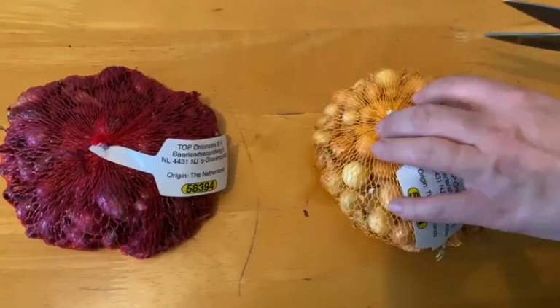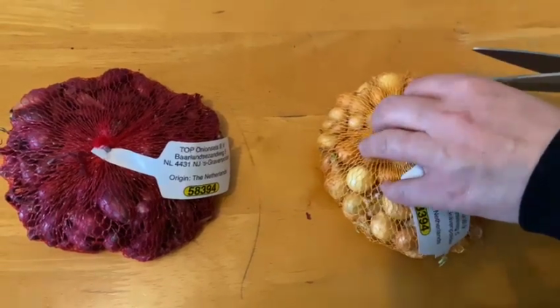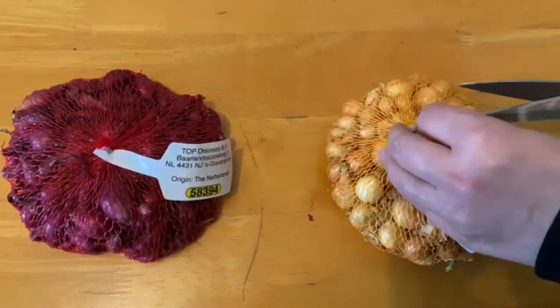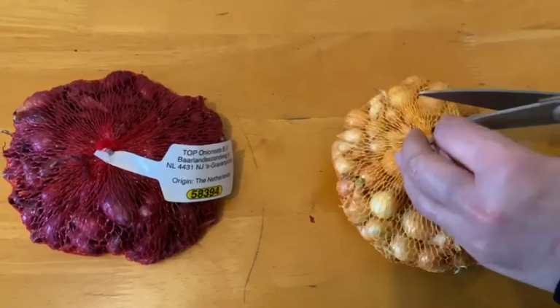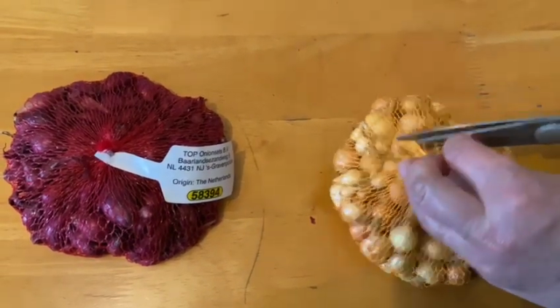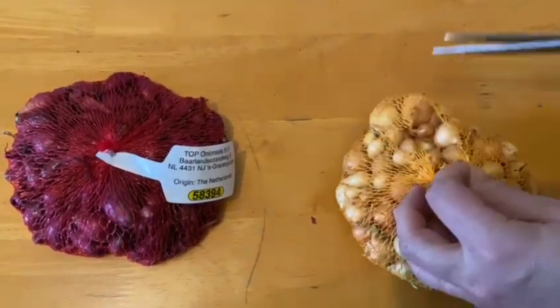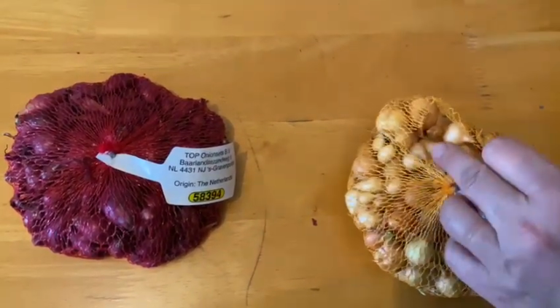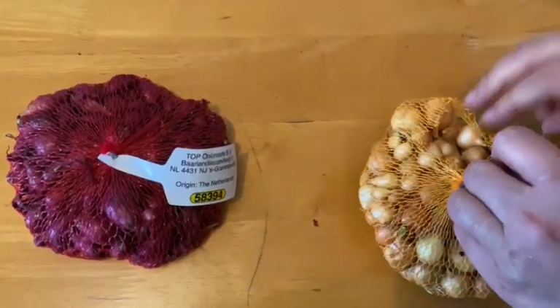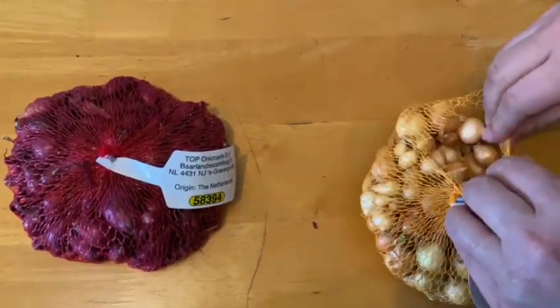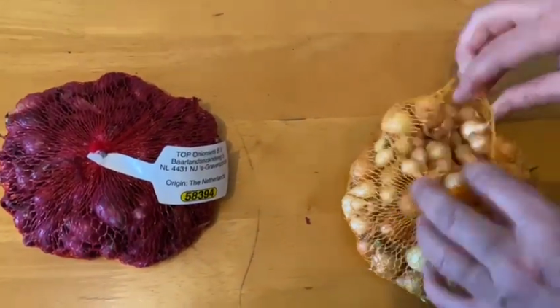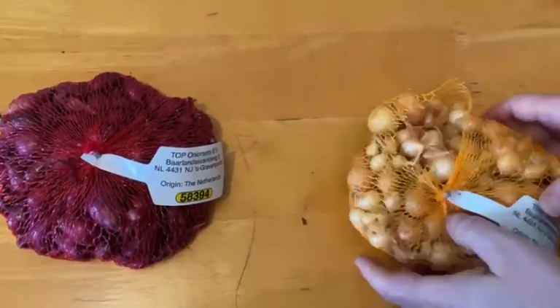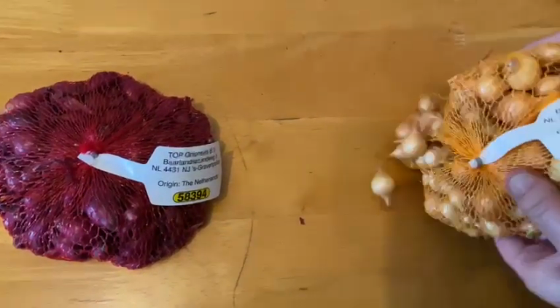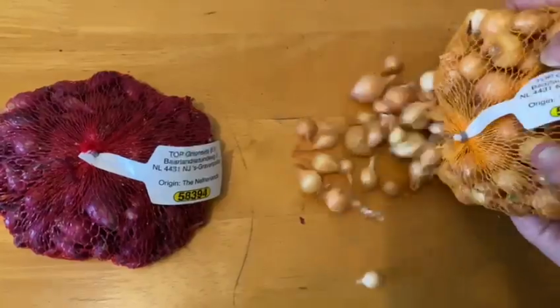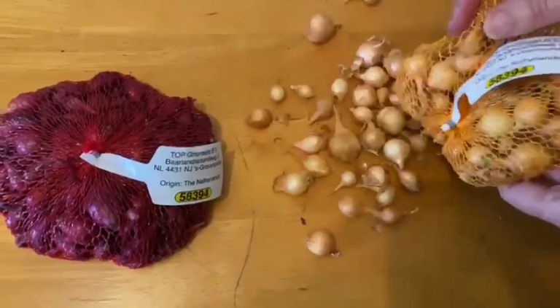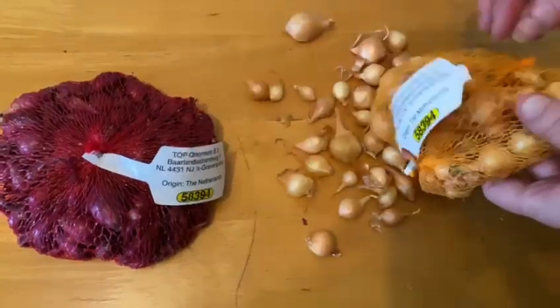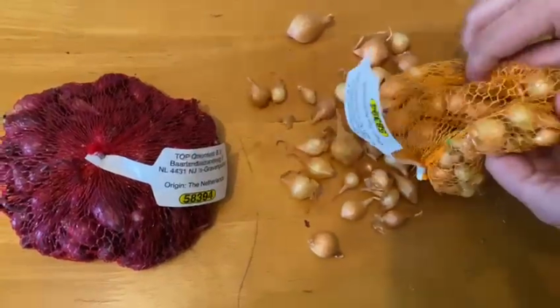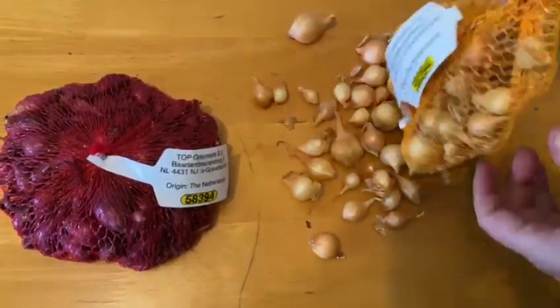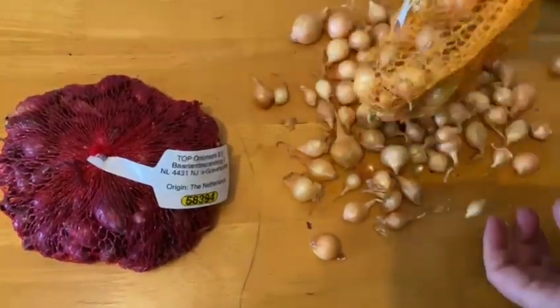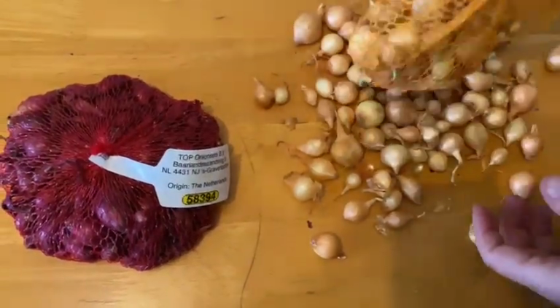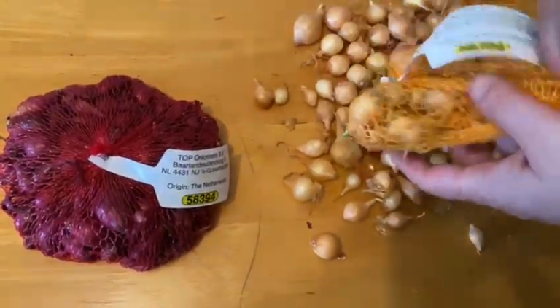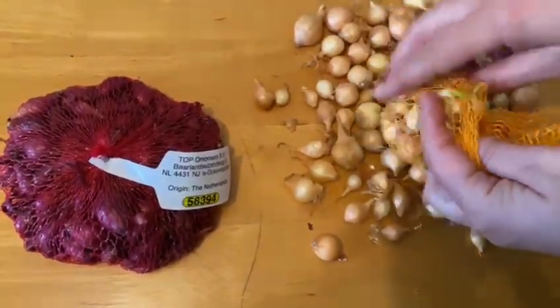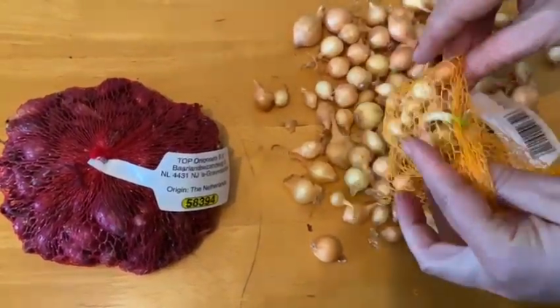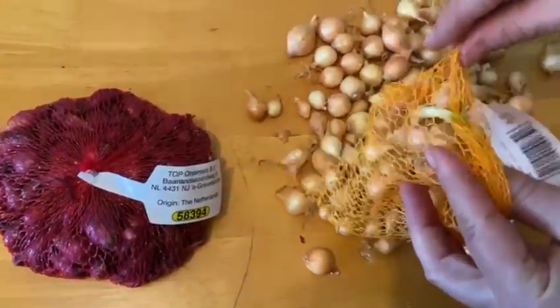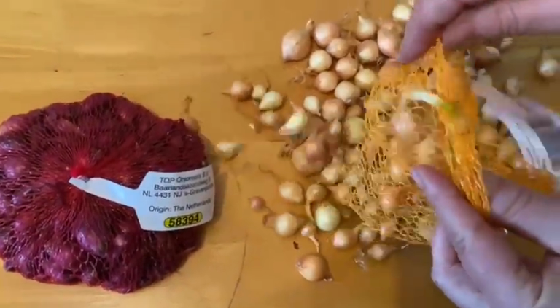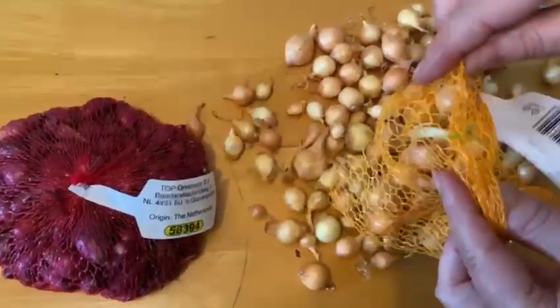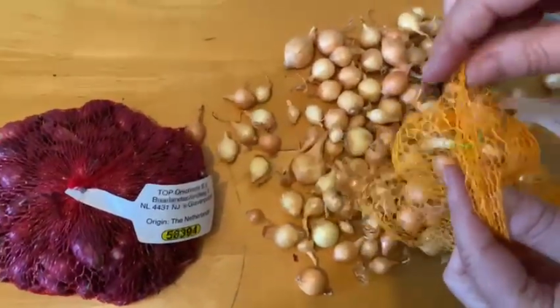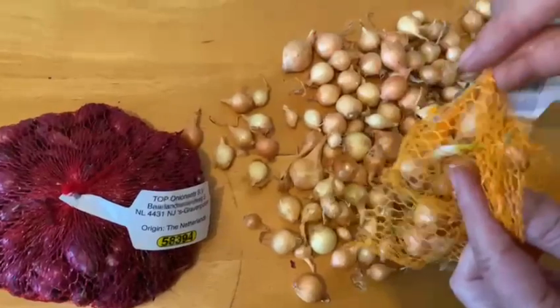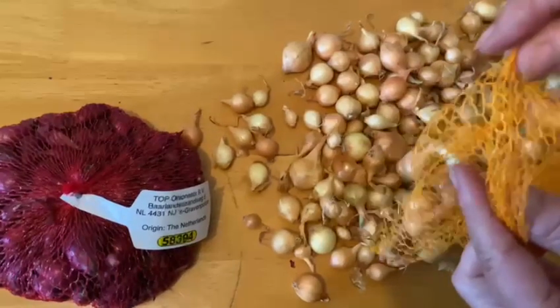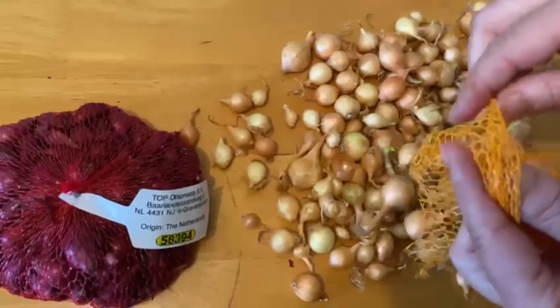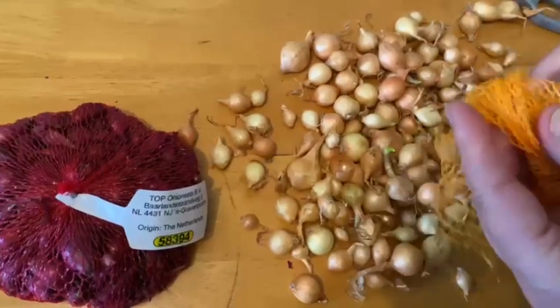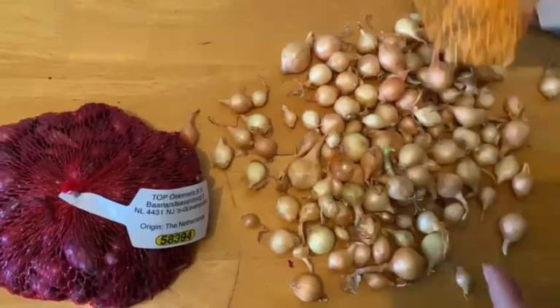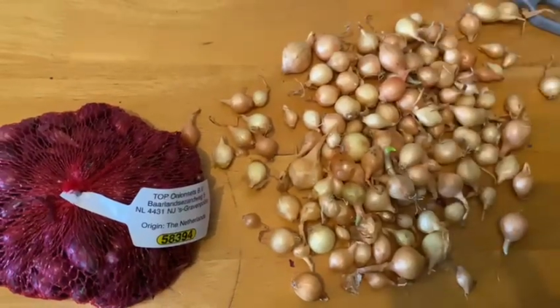Today we're going to be planting onion sets. Onion sets are mature onions and you have different varieties. You have white ones, red ones, yellow ones. I'm planting today the yellow ones and the red ones.